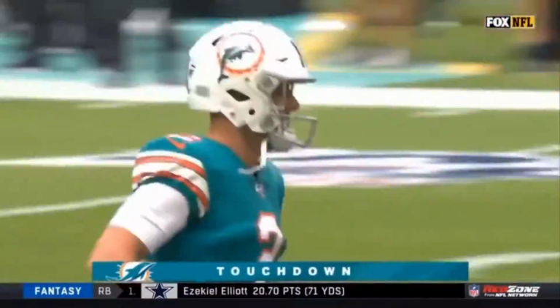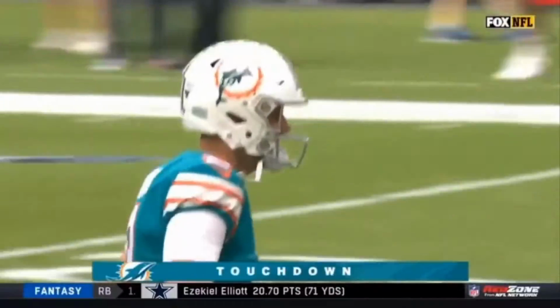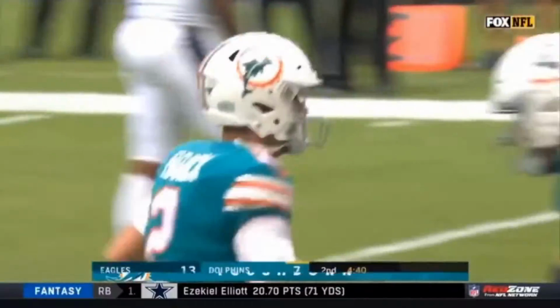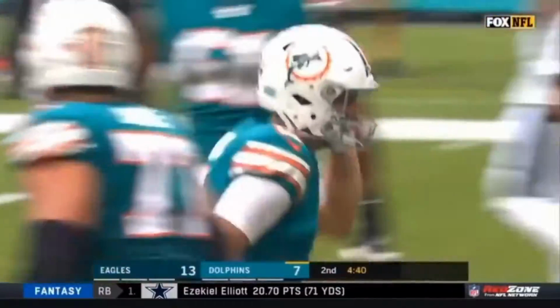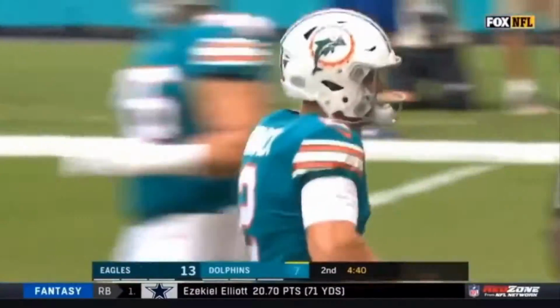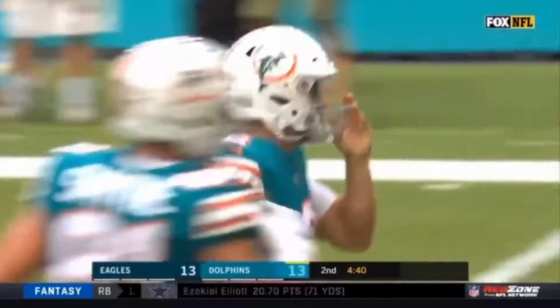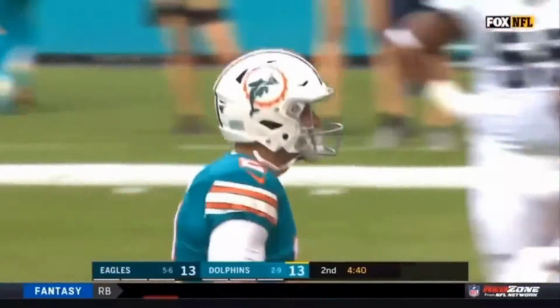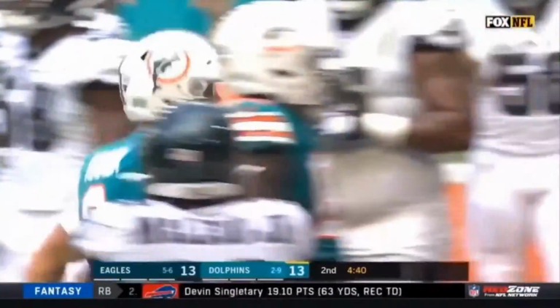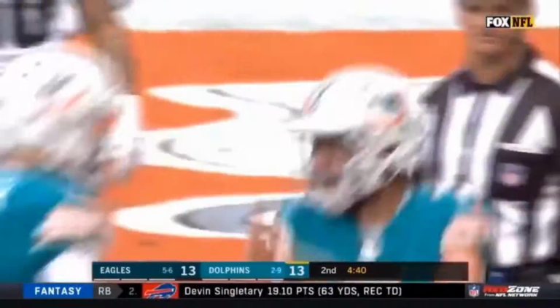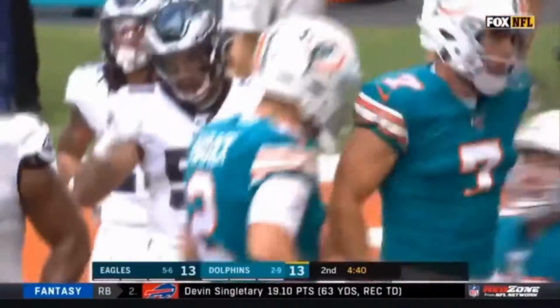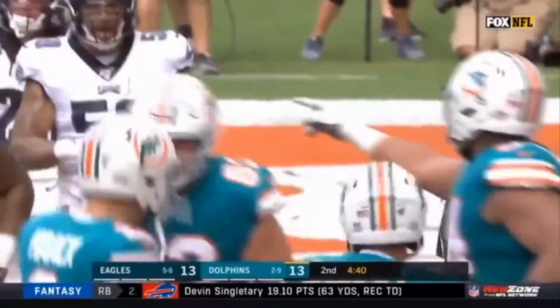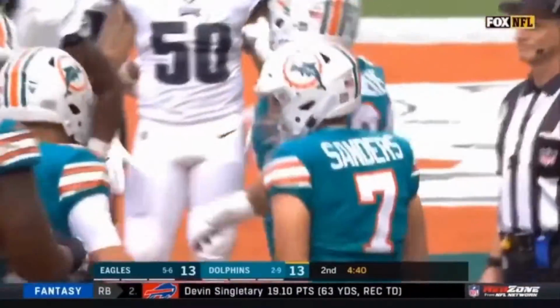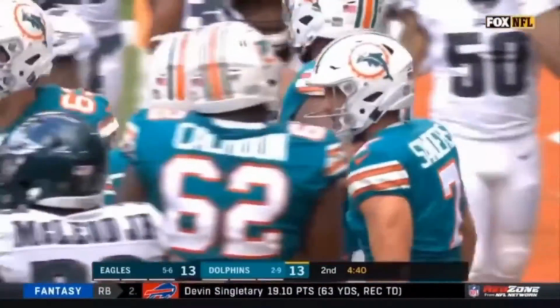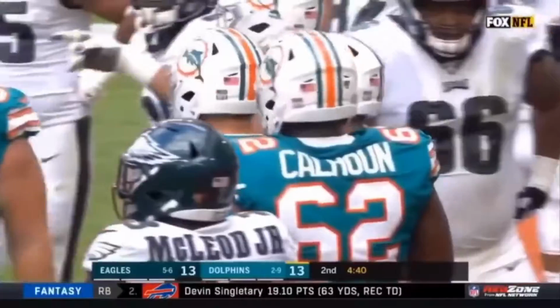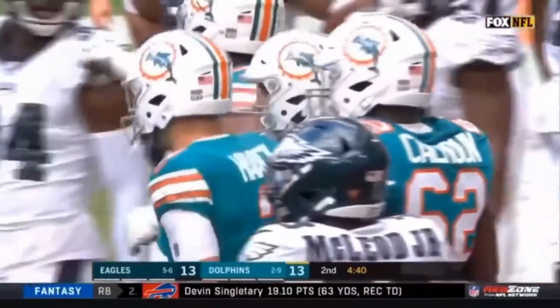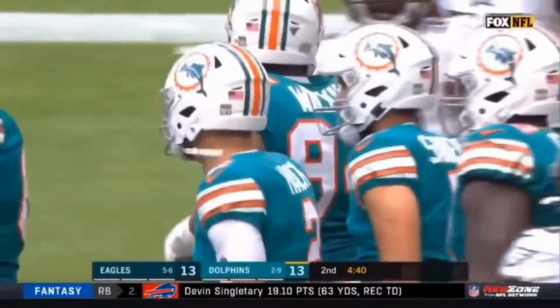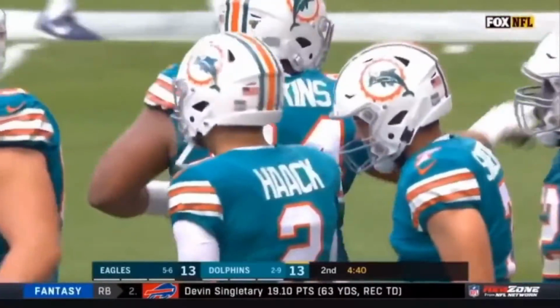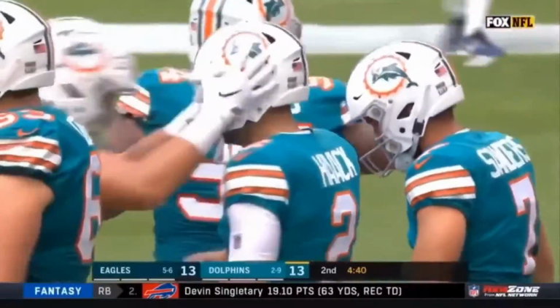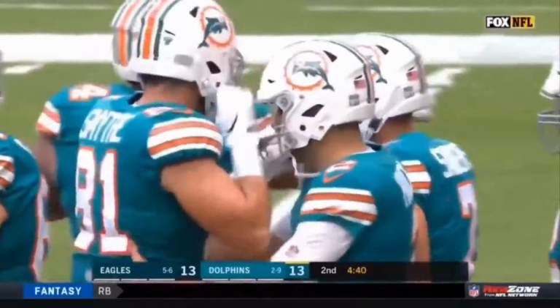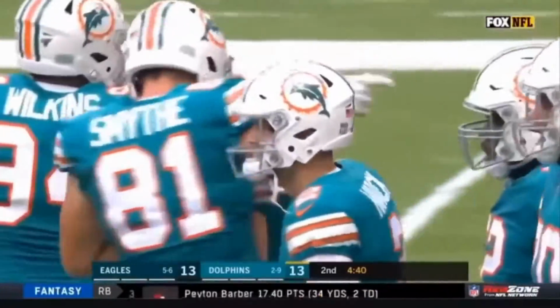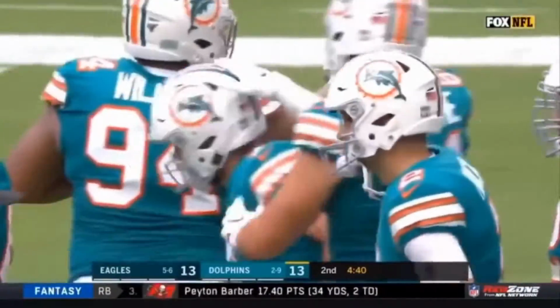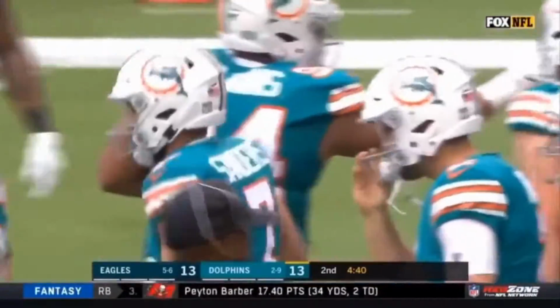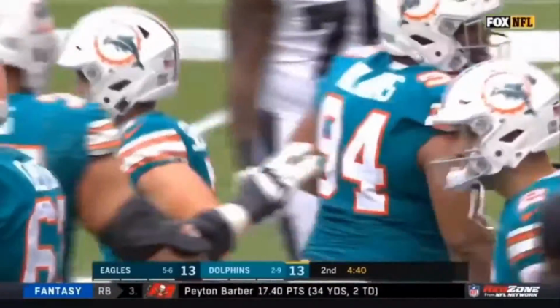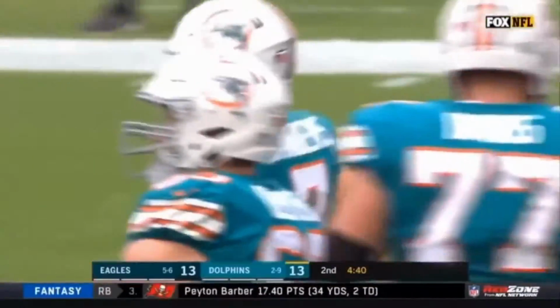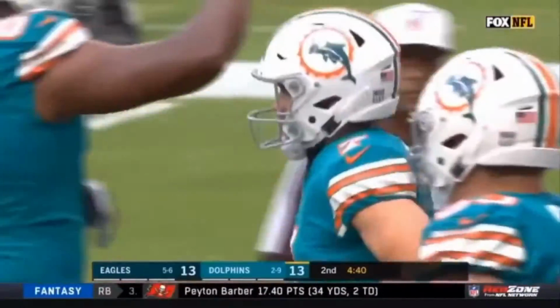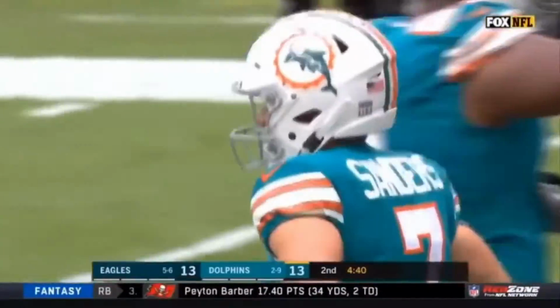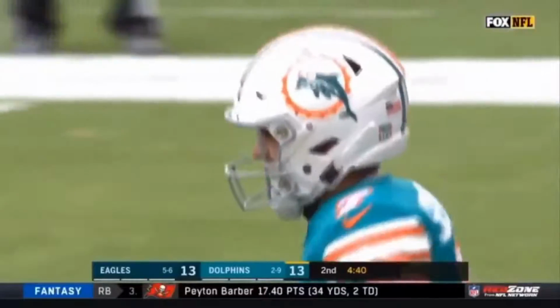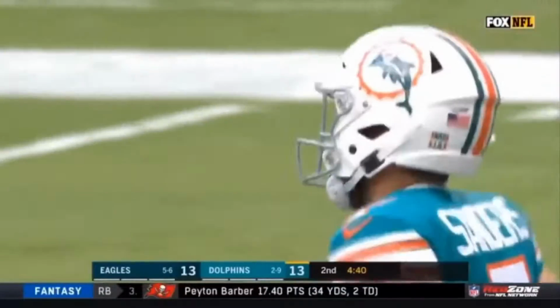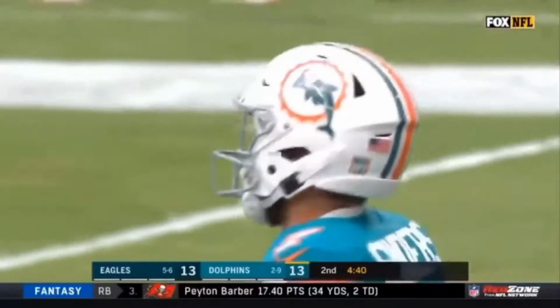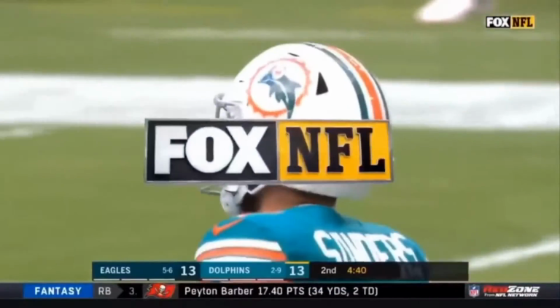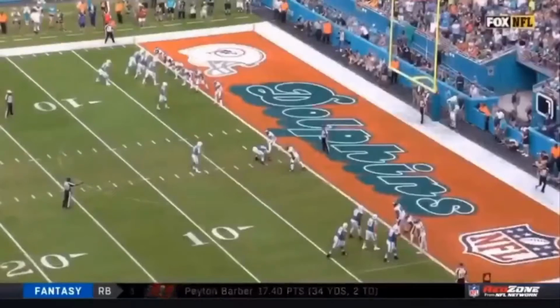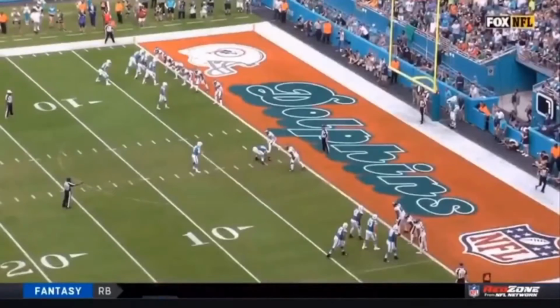So it's the punter slash holder to the kicker for a Dolphins touchdown. I have never seen this. What a very cool play. Watch Hork.